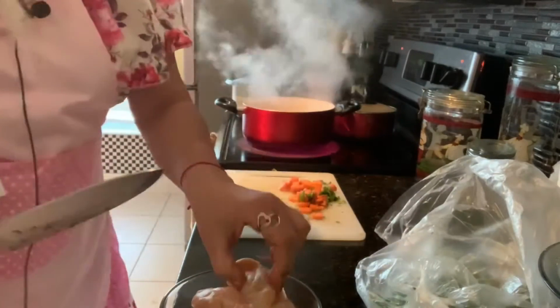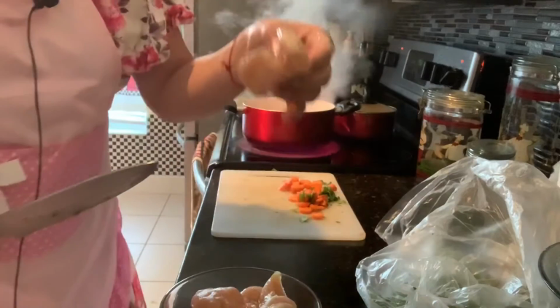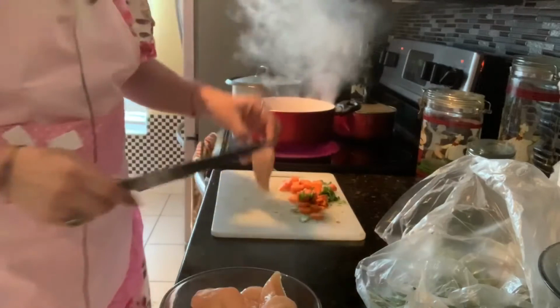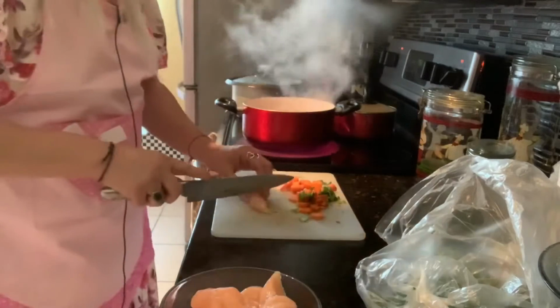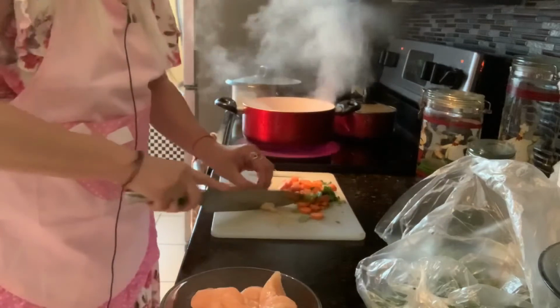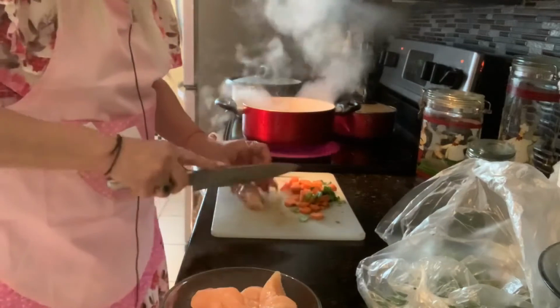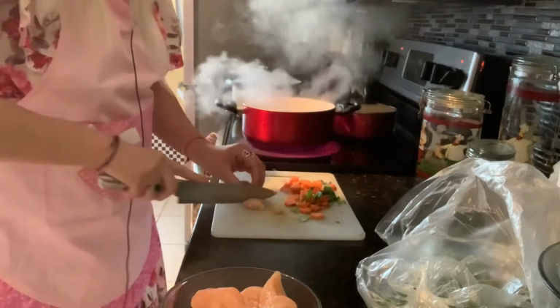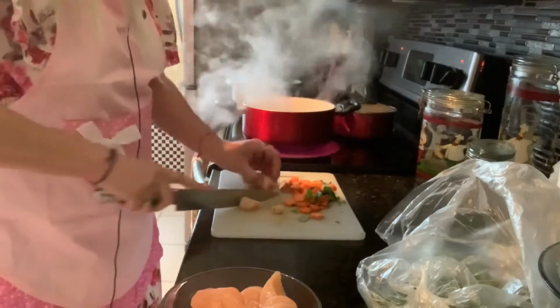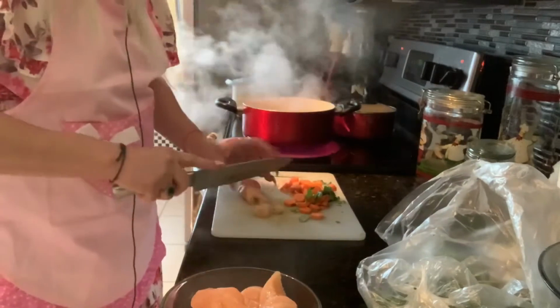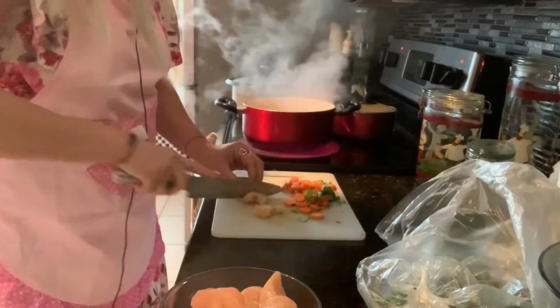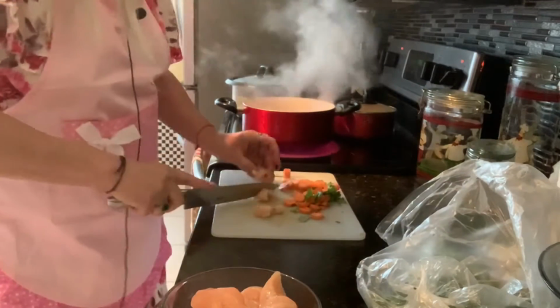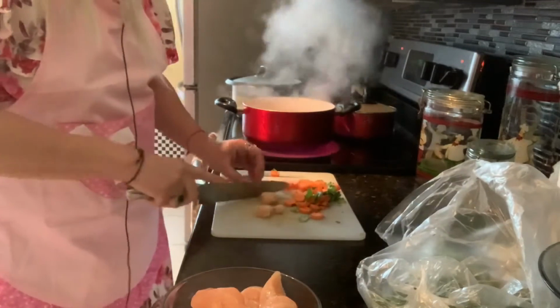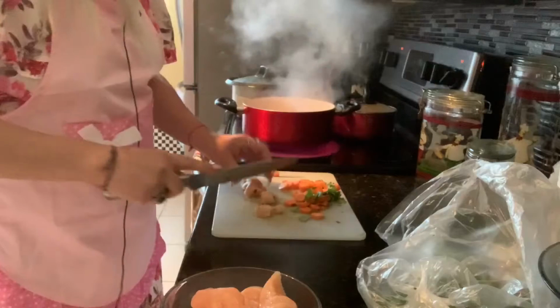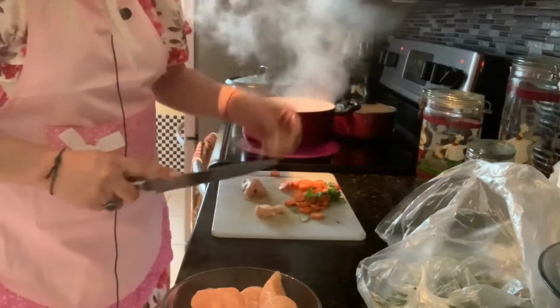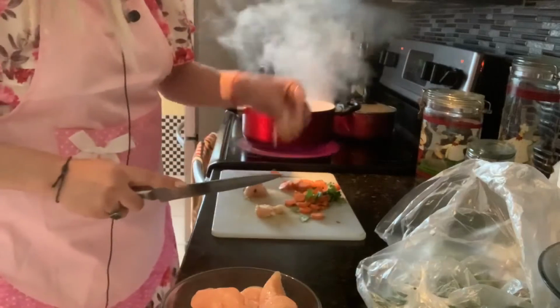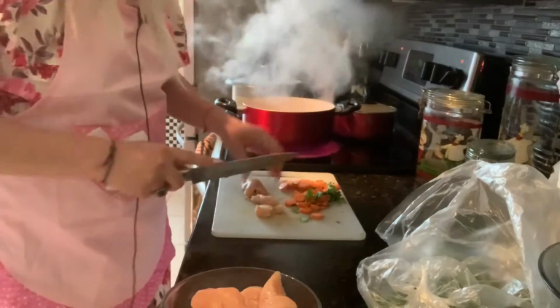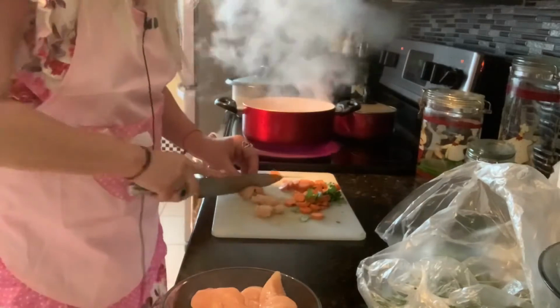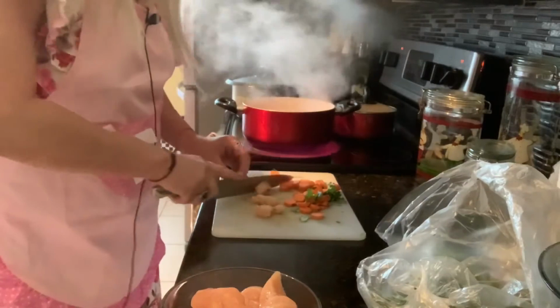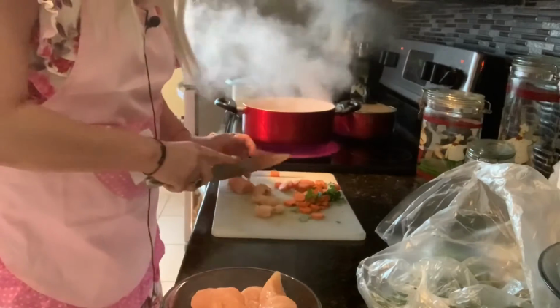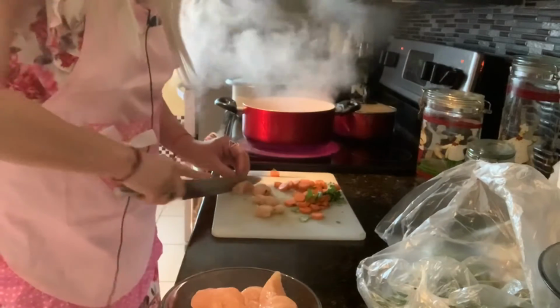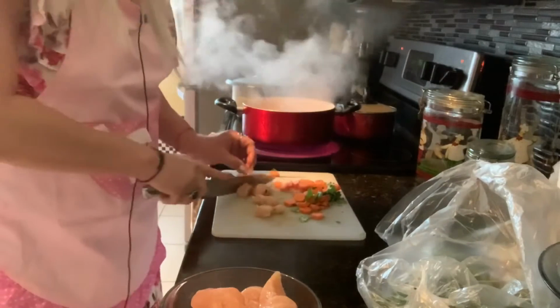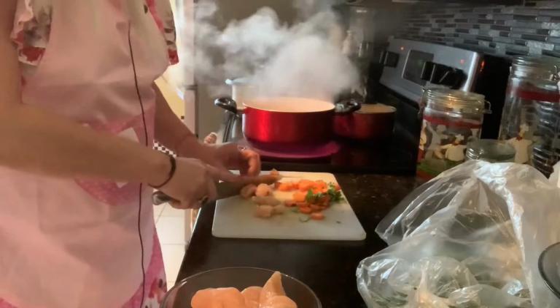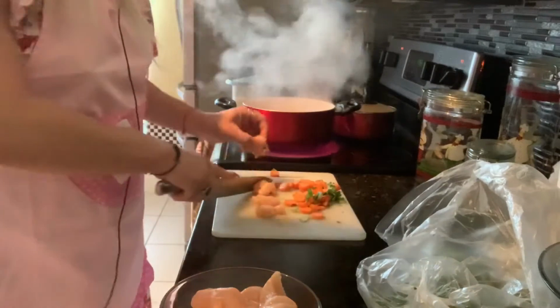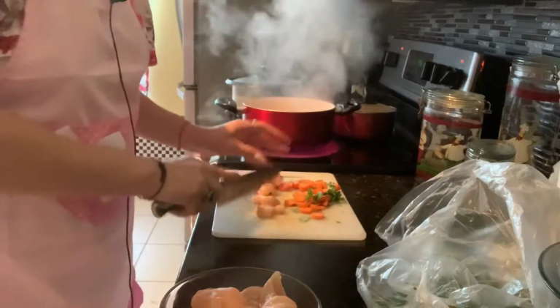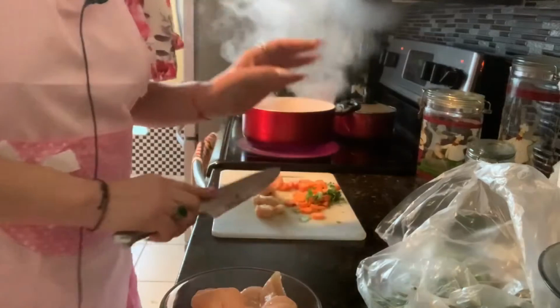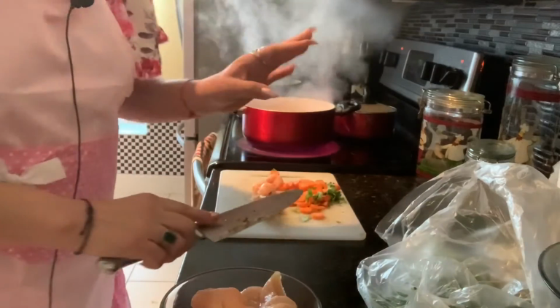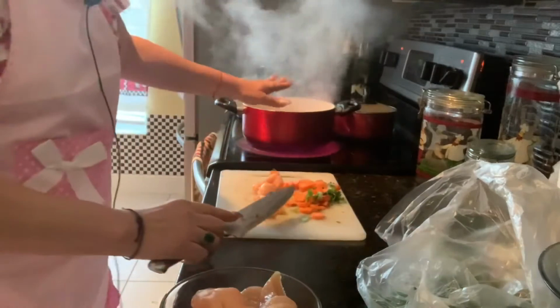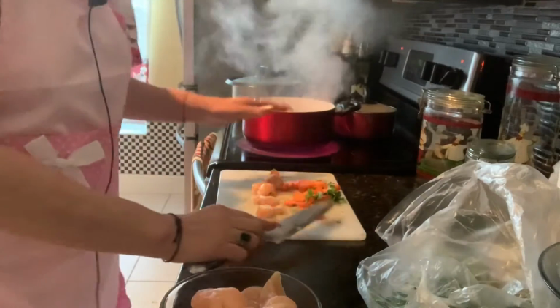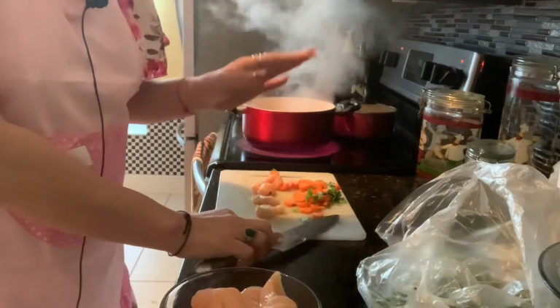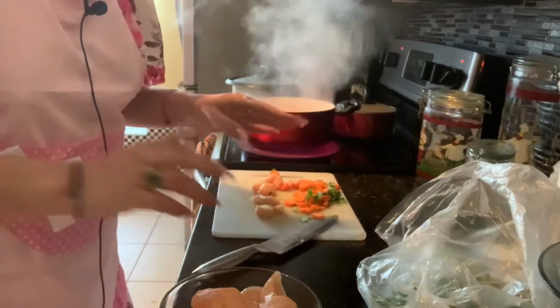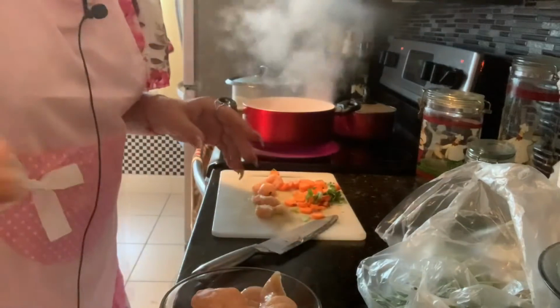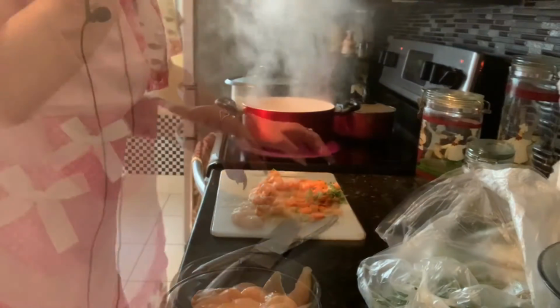Vamos a cortar nuestras pechugas de pollo en pedazos, pues, ni muy grandes ni muy pequeños, así, toda la que usted desee. Lo estamos preparando mientras esto suelta sus sabores, y regresamos.